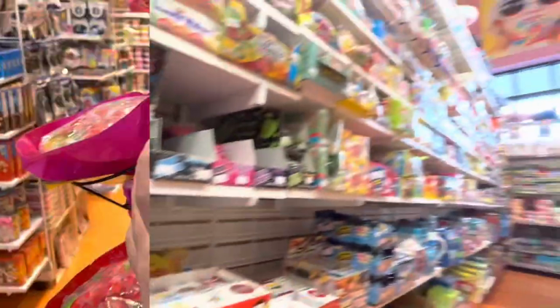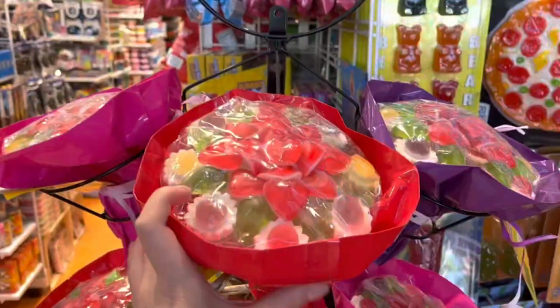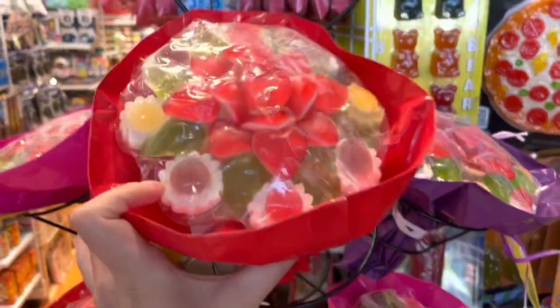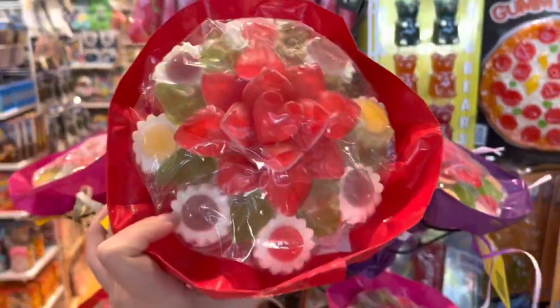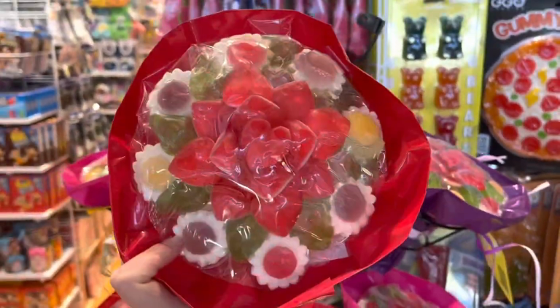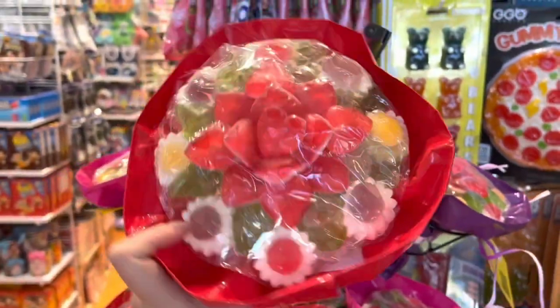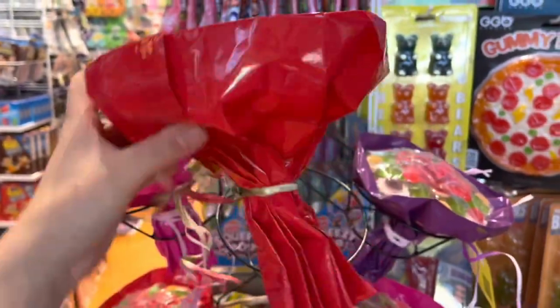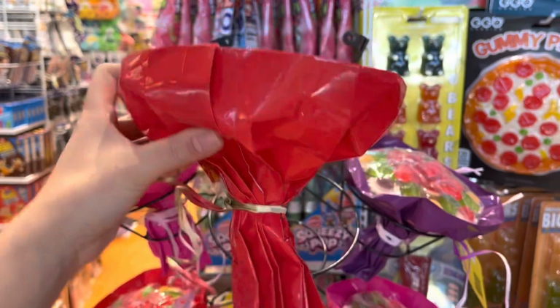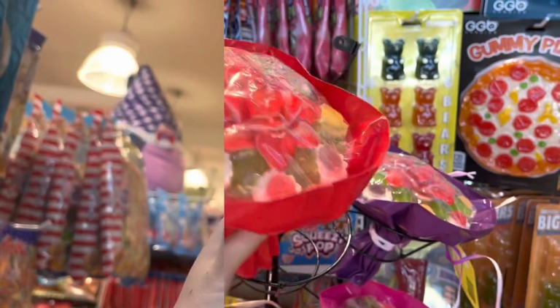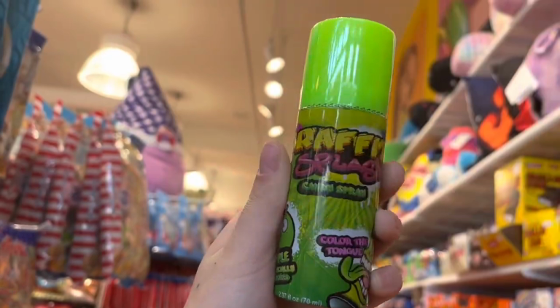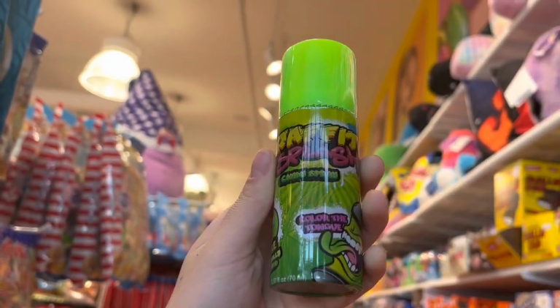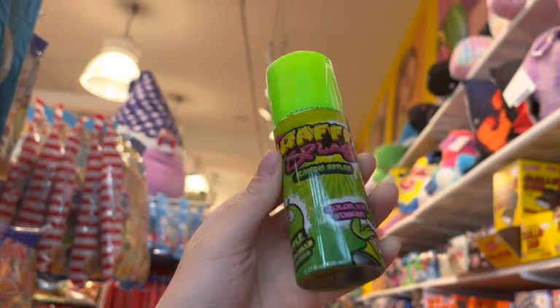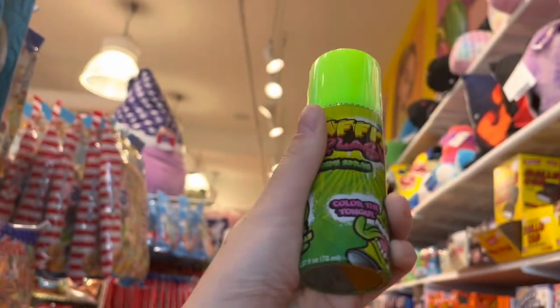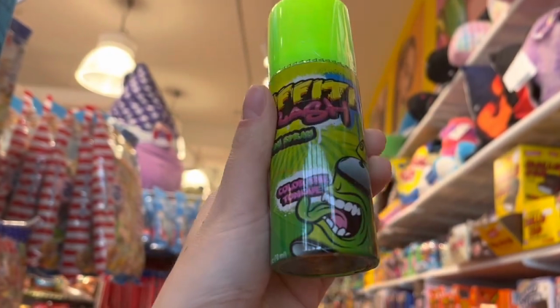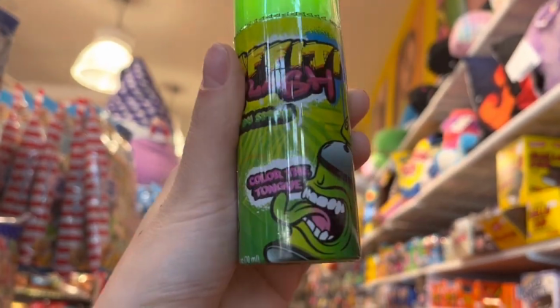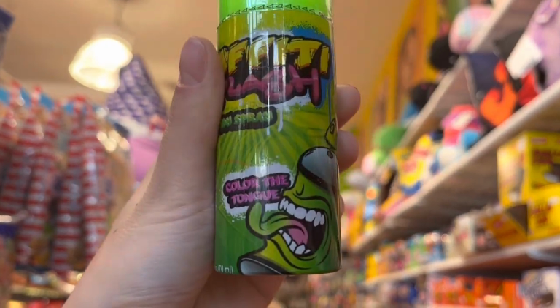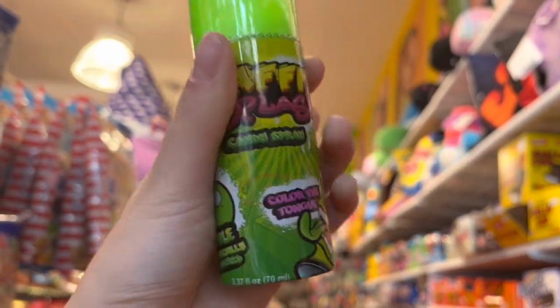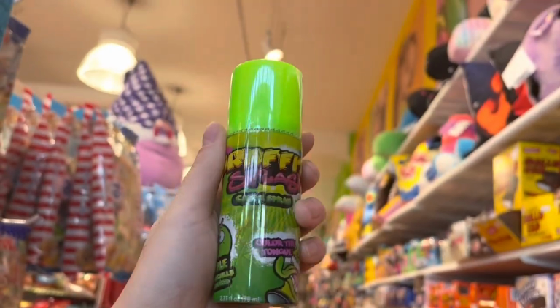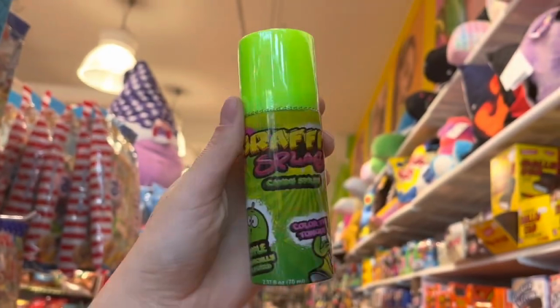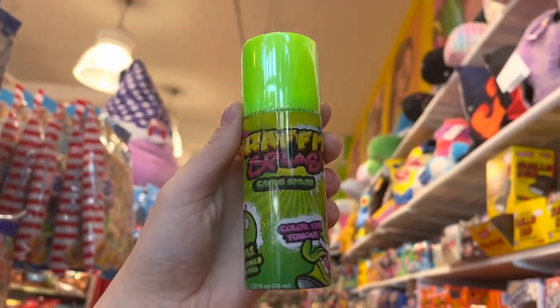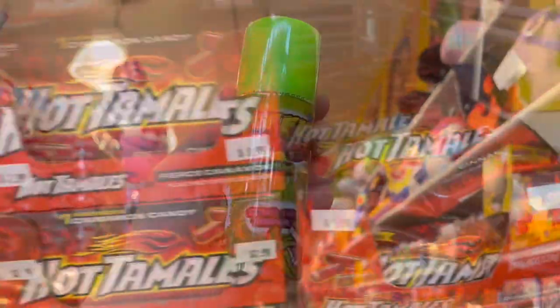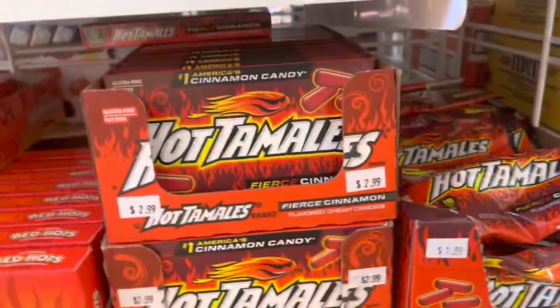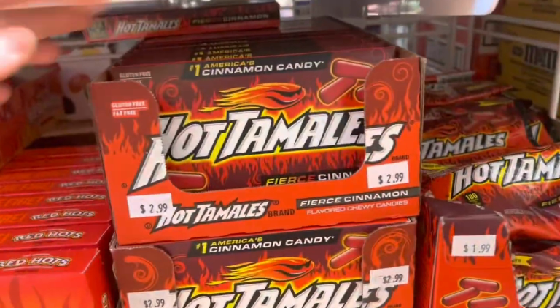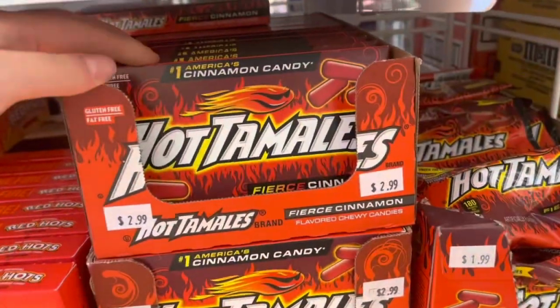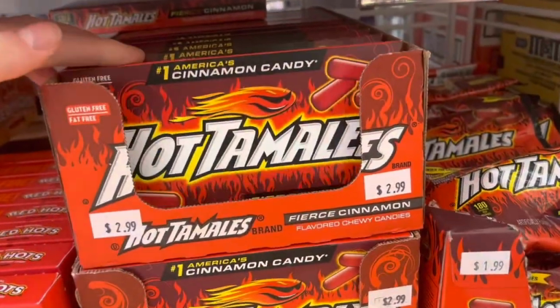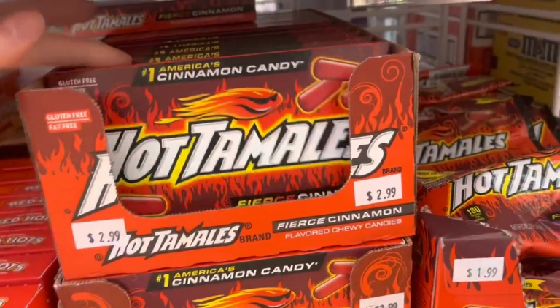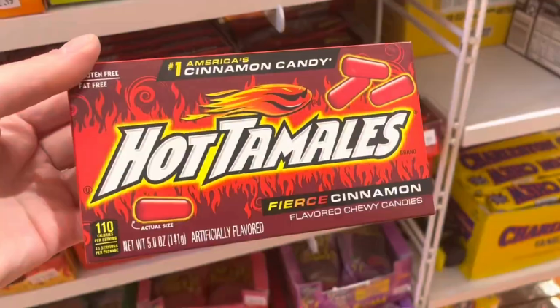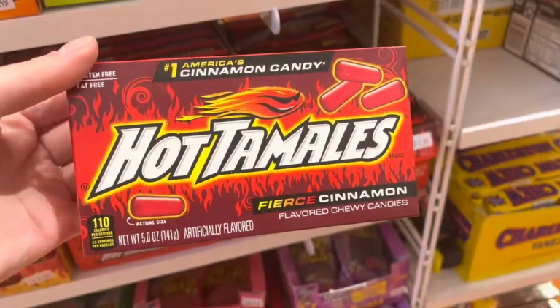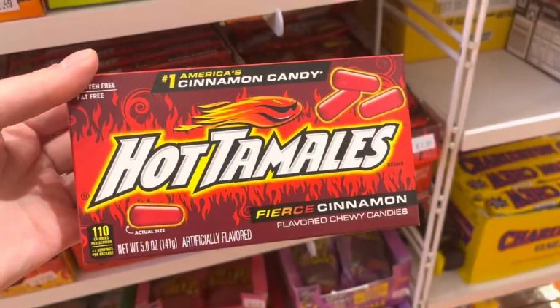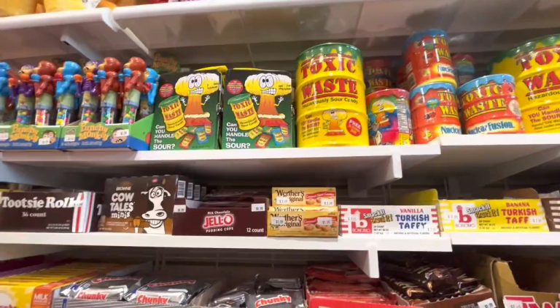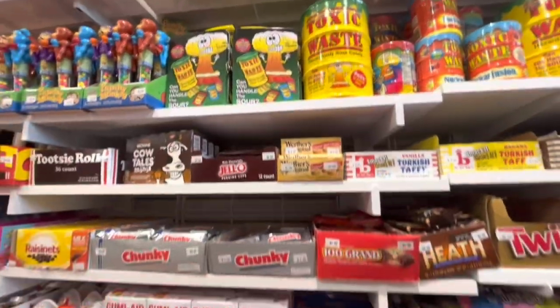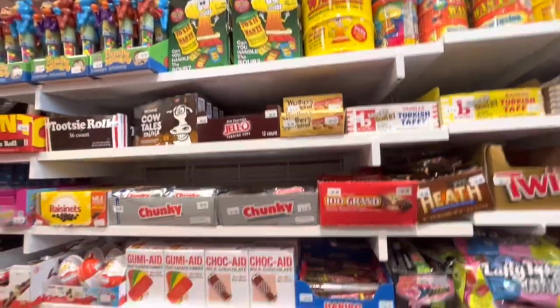Now I'm going to go to the letter G. So I picked Gummy Flowers and this Graffiti Spray because I love these candies so much. And for H, the iconic Hot Tamales. These candies are too spicy for me, but that's okay.